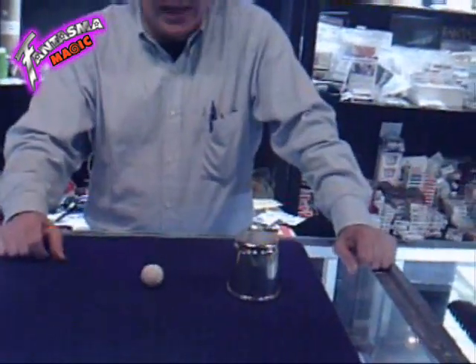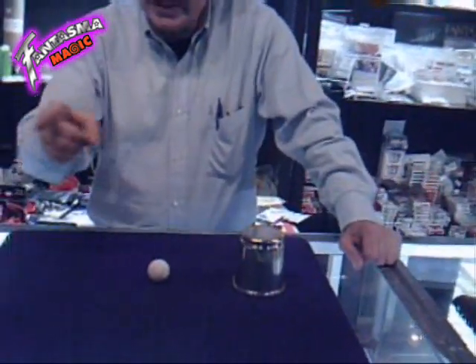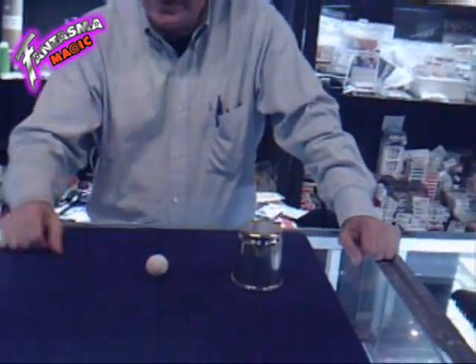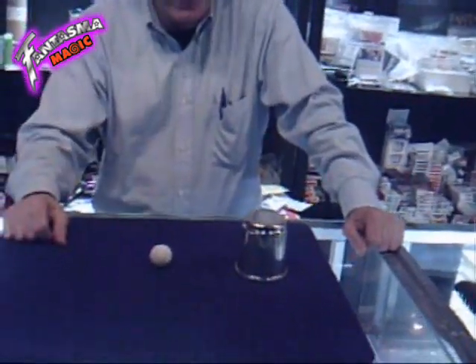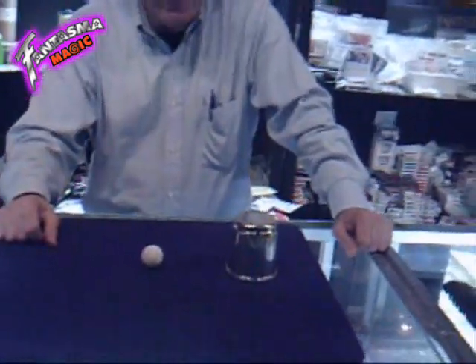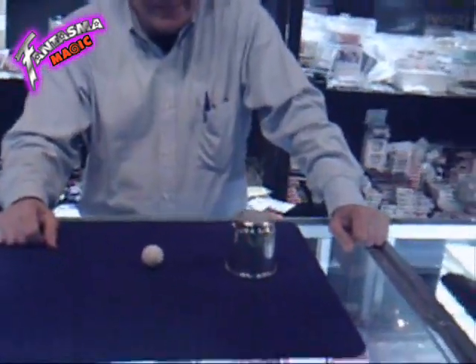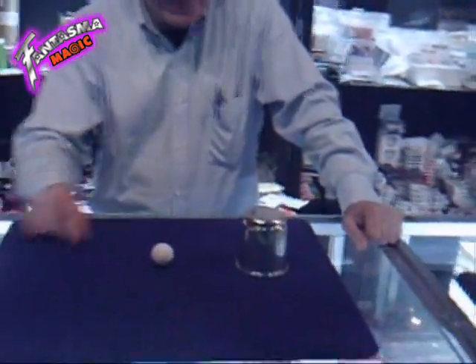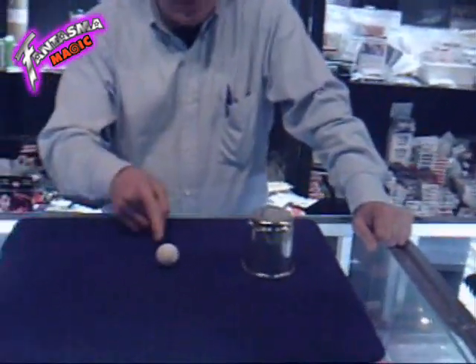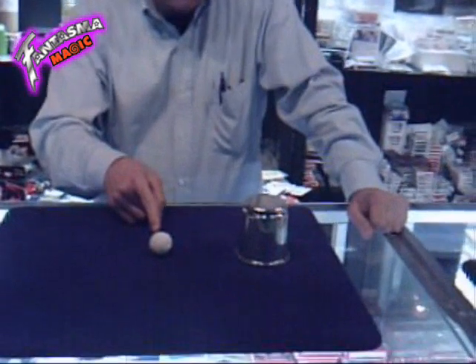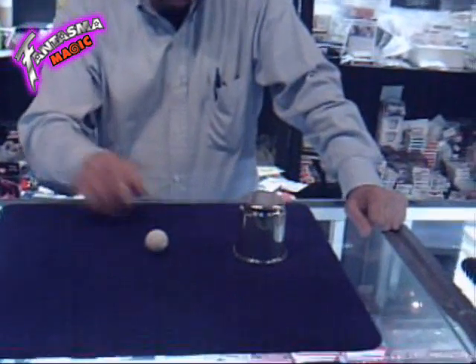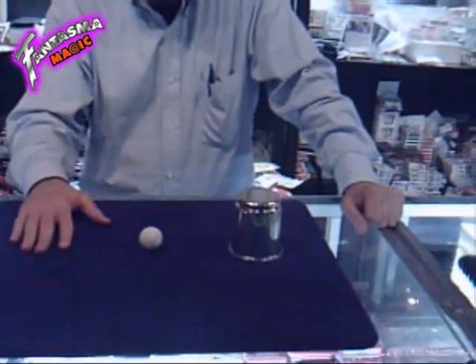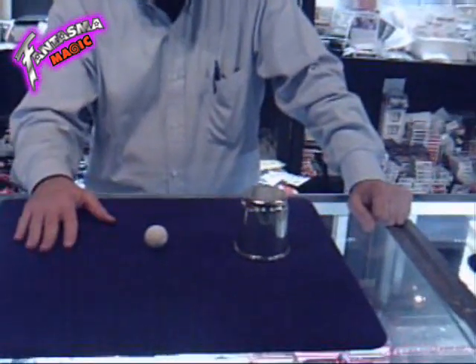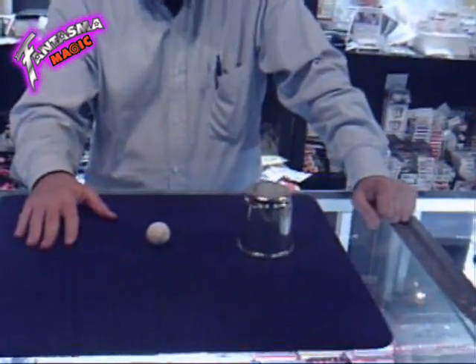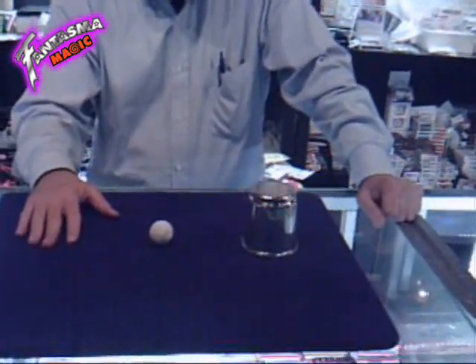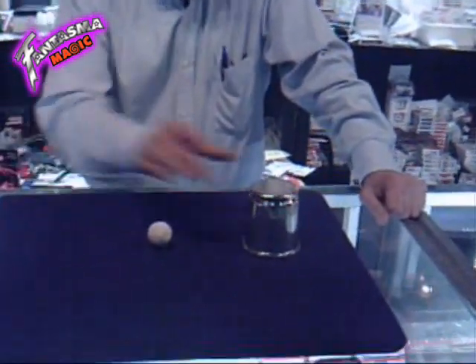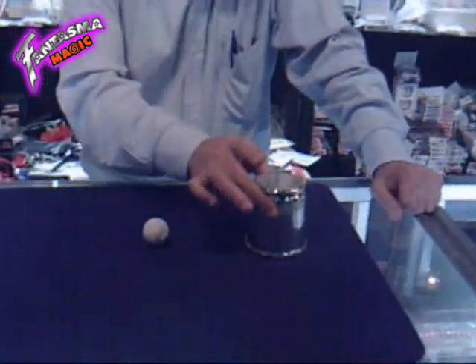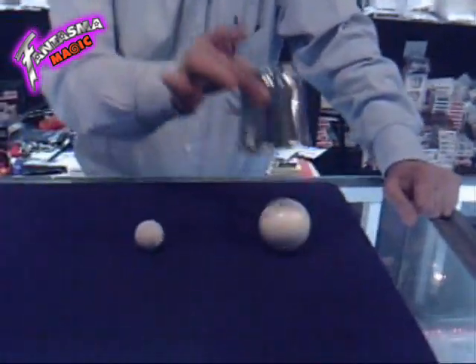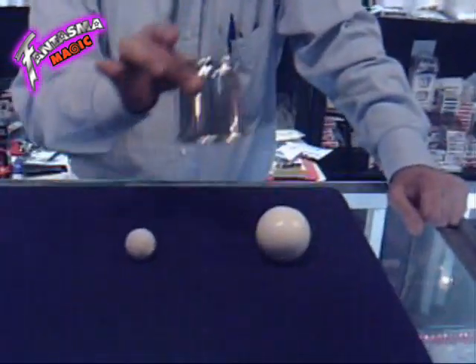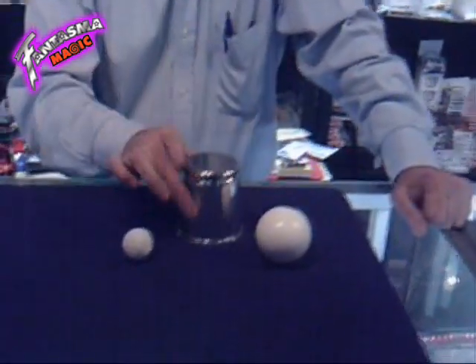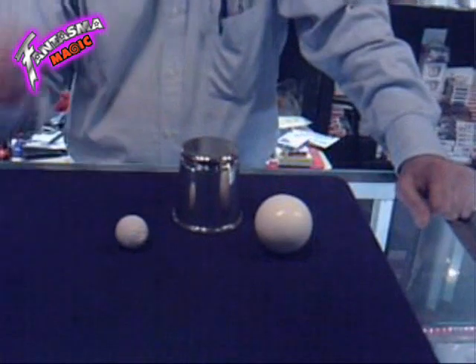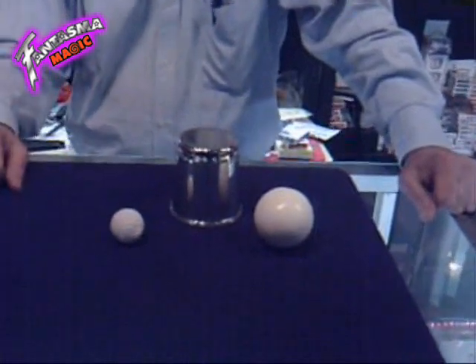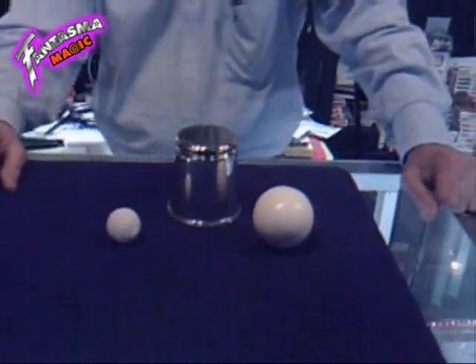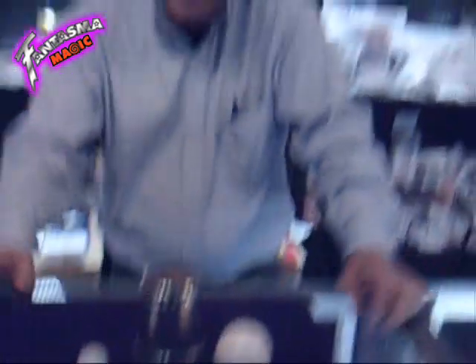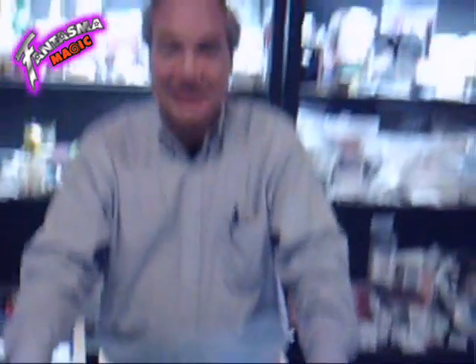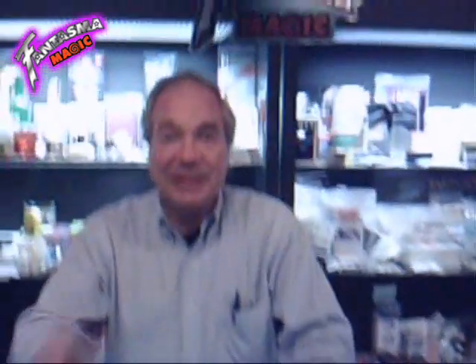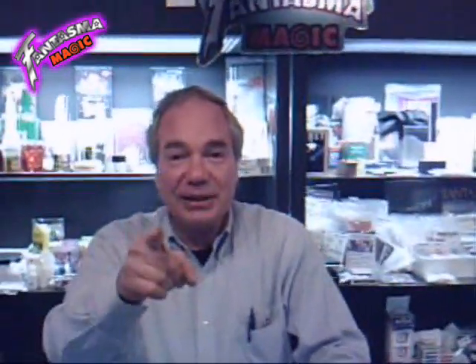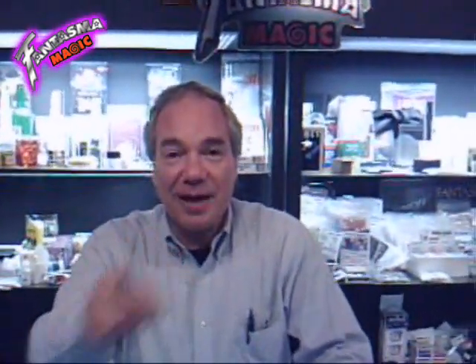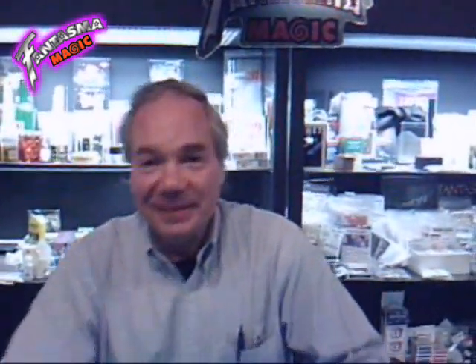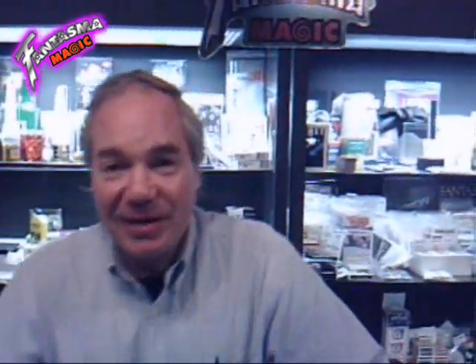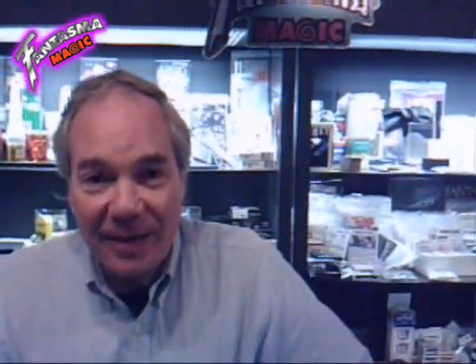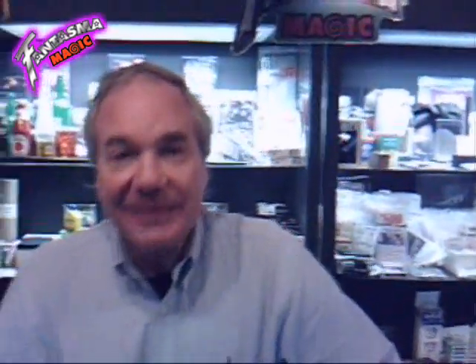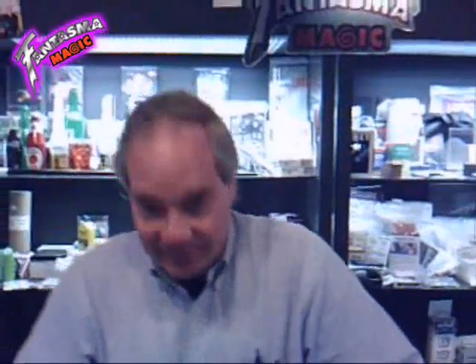I know what you're thinking. You're thinking he's got to have more than one of these. Very good problem. Well, that's true. If I could get rid of this, I'd have a really good trick. Chop cup. Morrissey Chop Cup. Thanks, man.